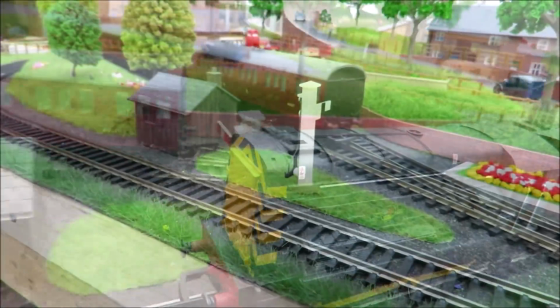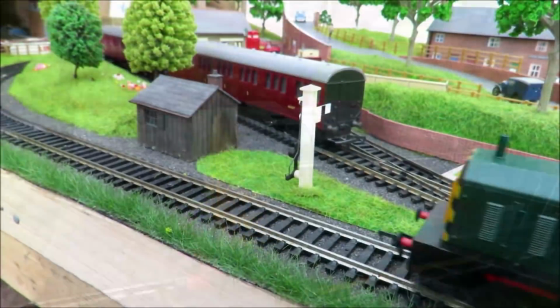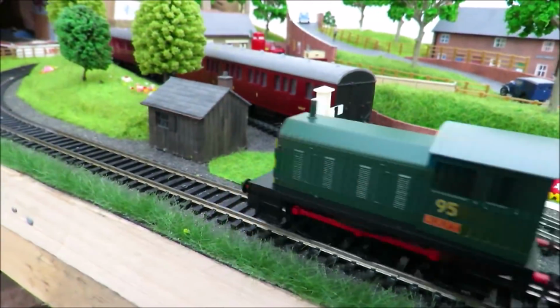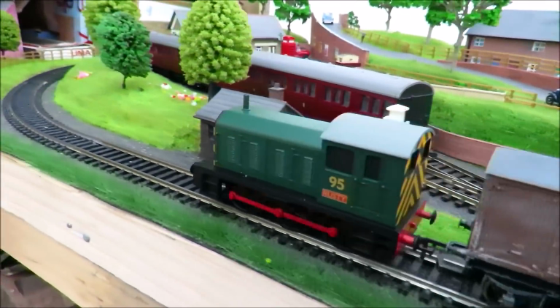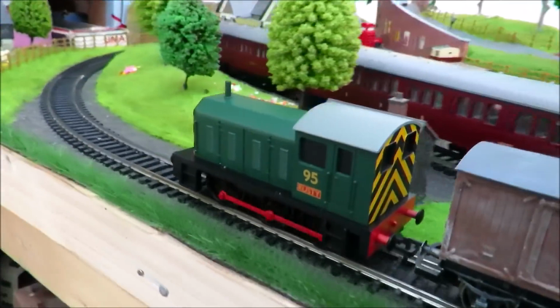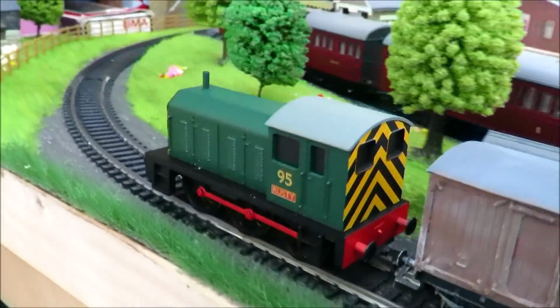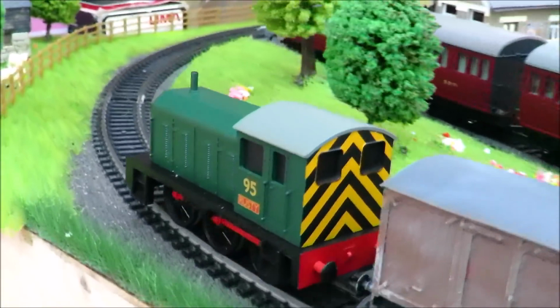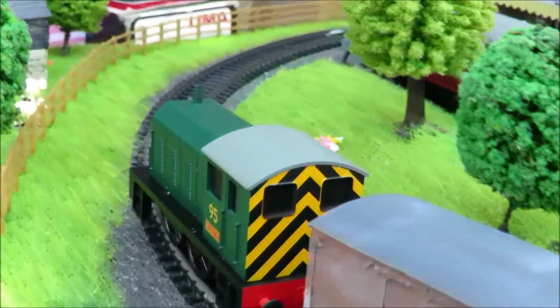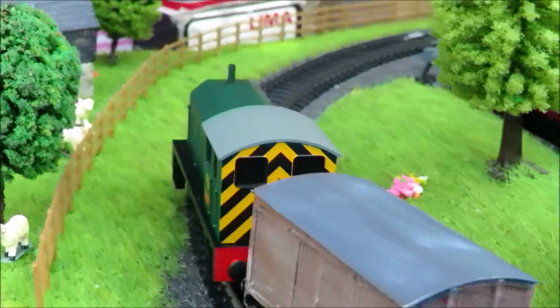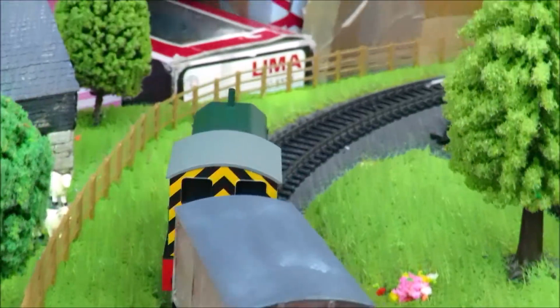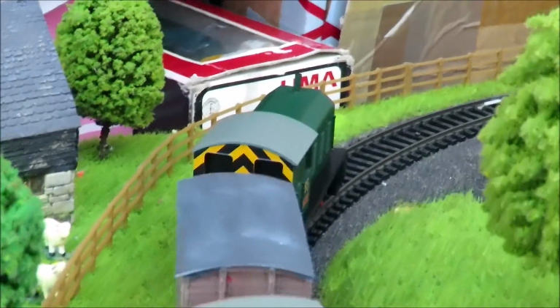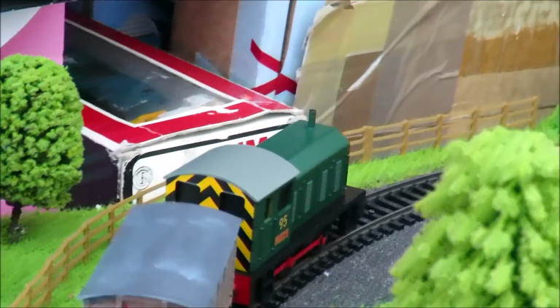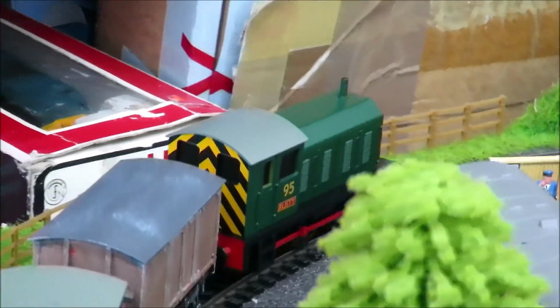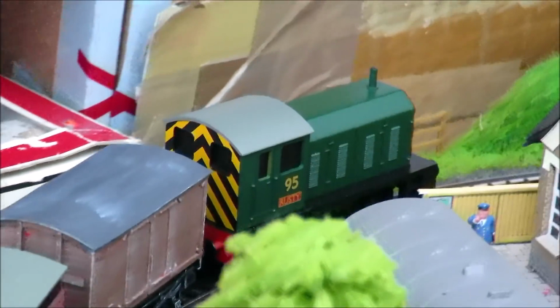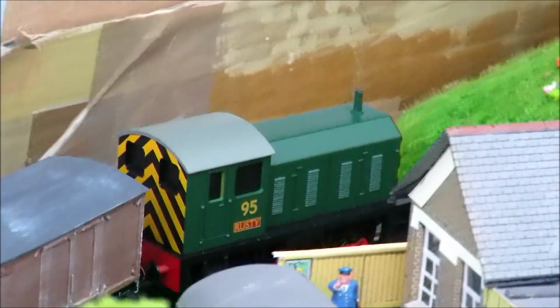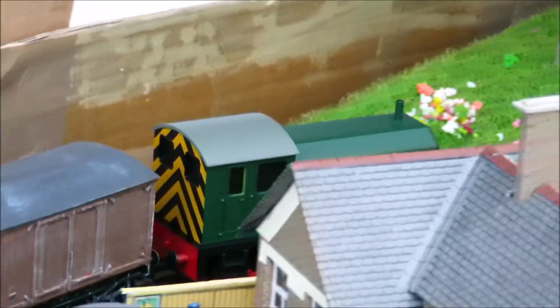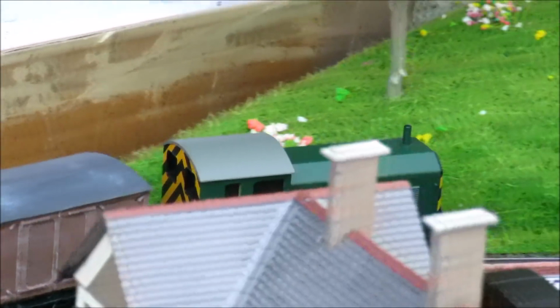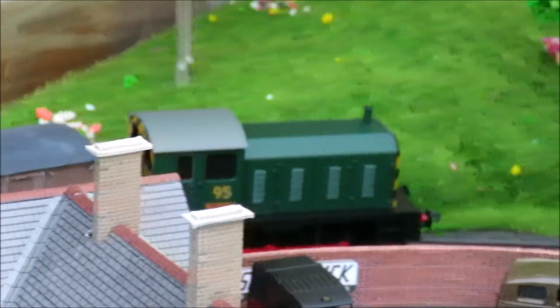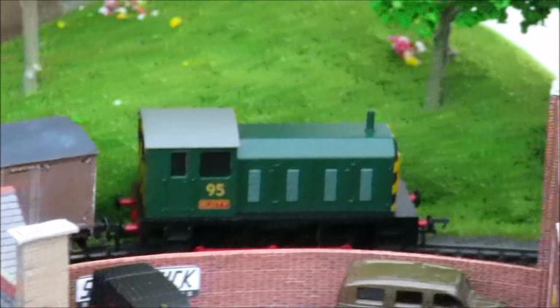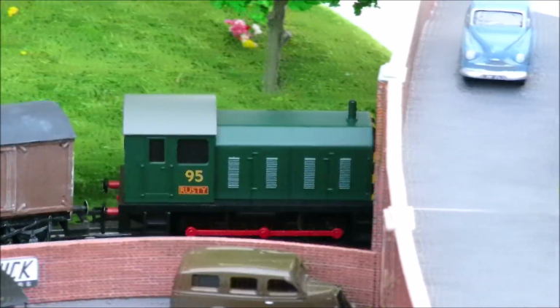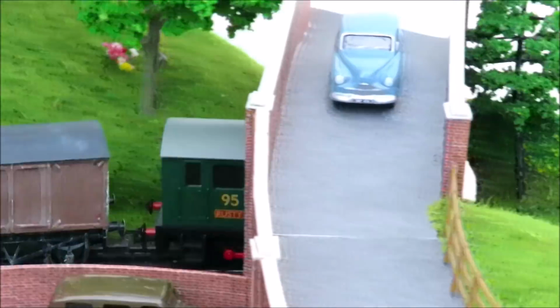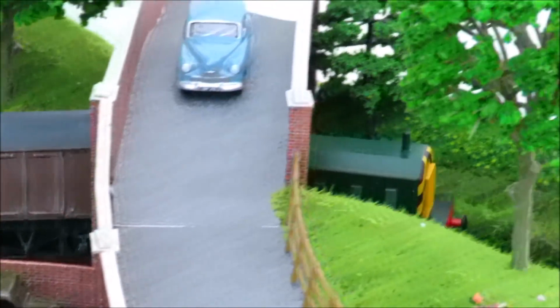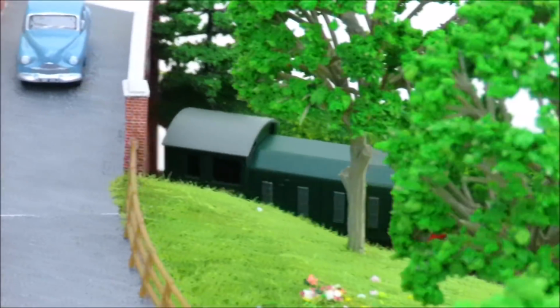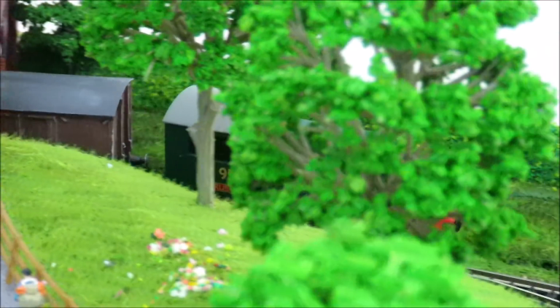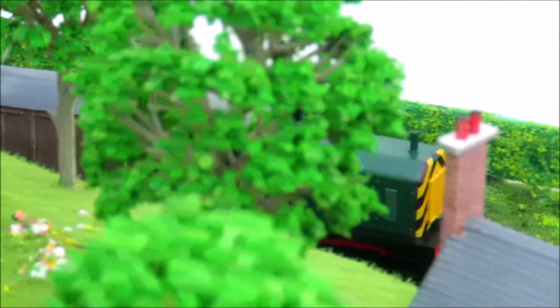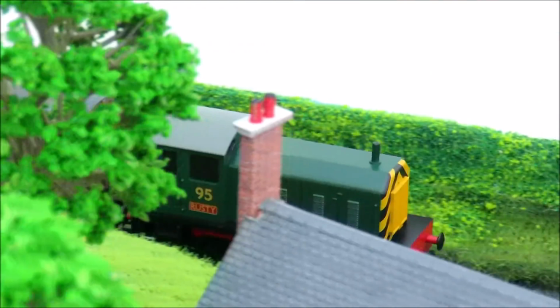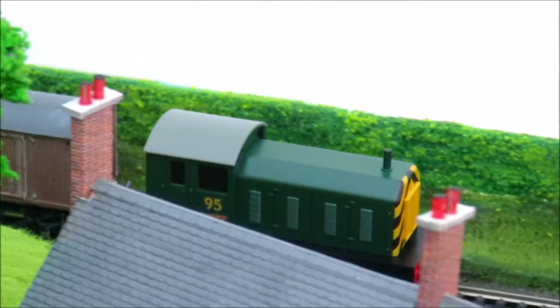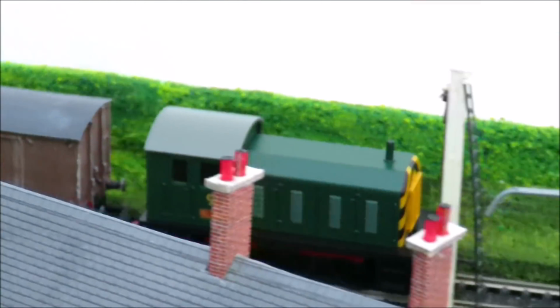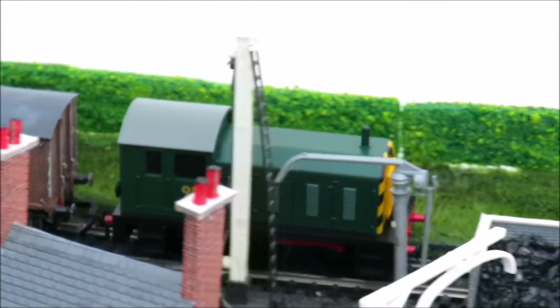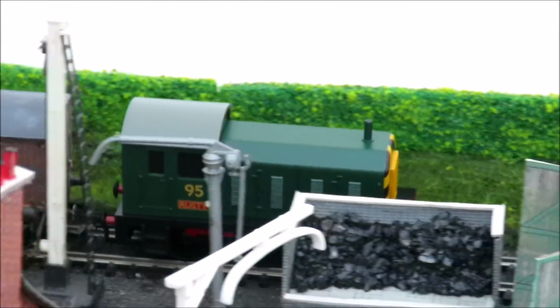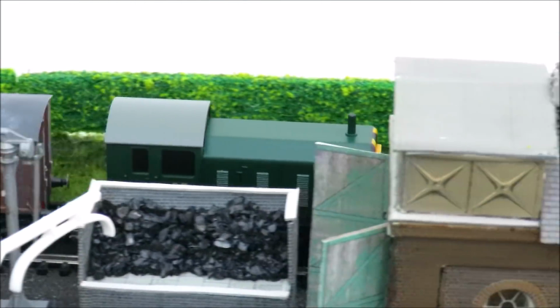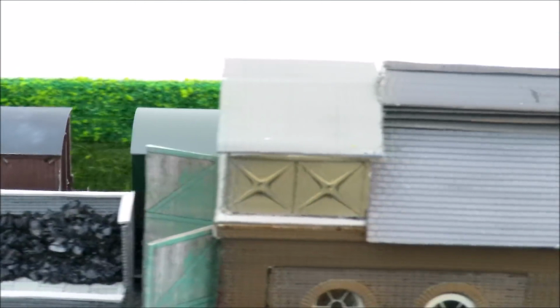This is the Bachmann Junior little diesel. I really don't understand why Bachmann don't produce these anymore - they're nice little locos that run around very well, smoothly, quietly, and slowly. It would be nice to see these re-released.